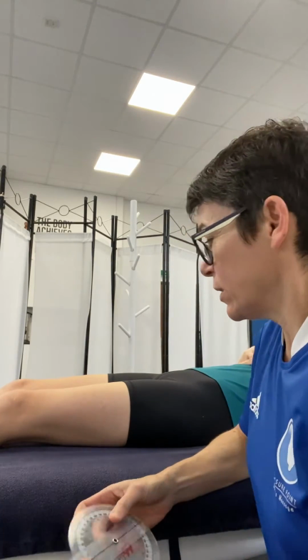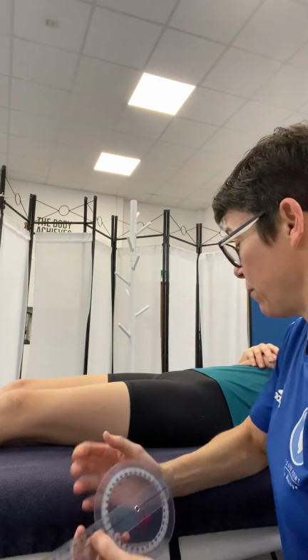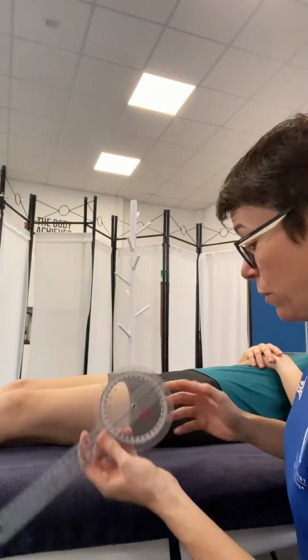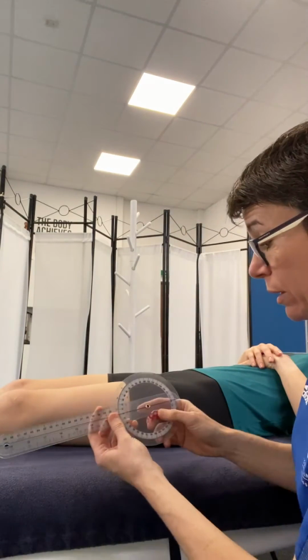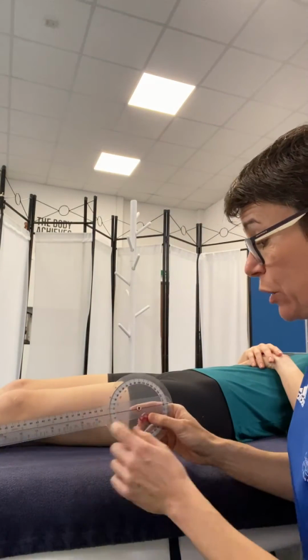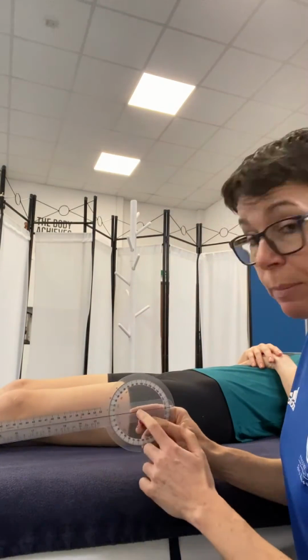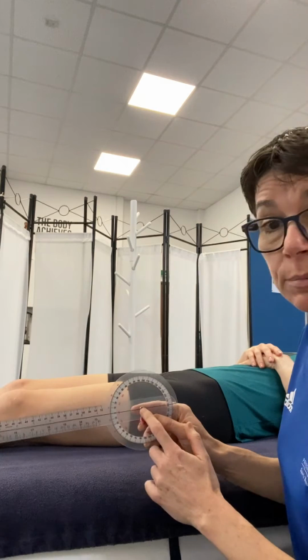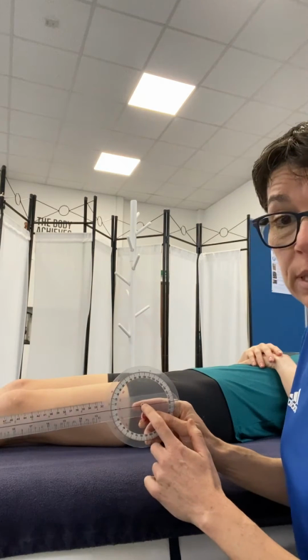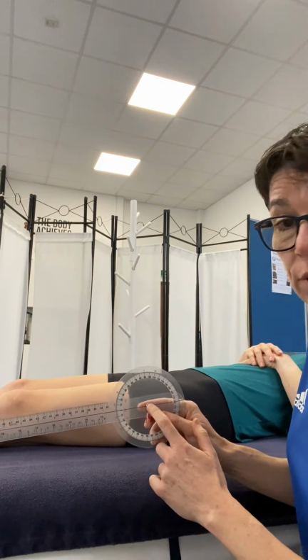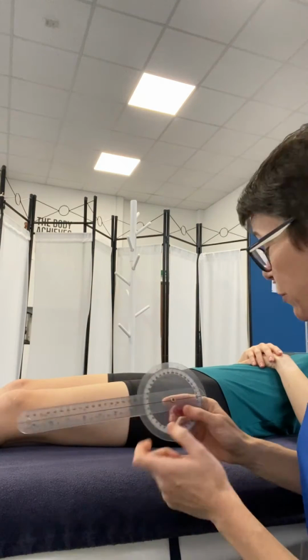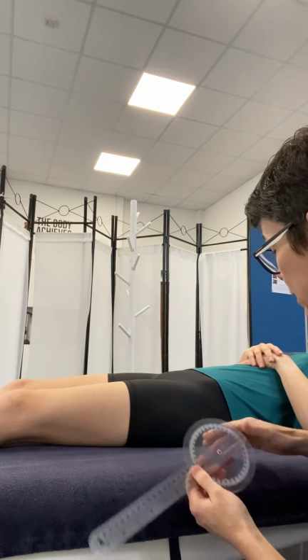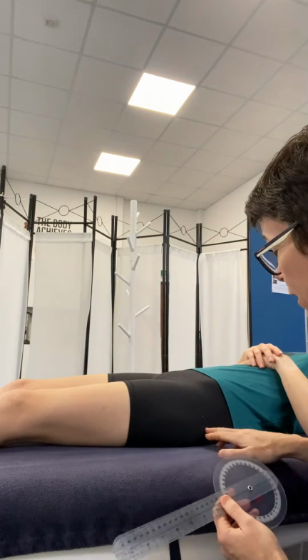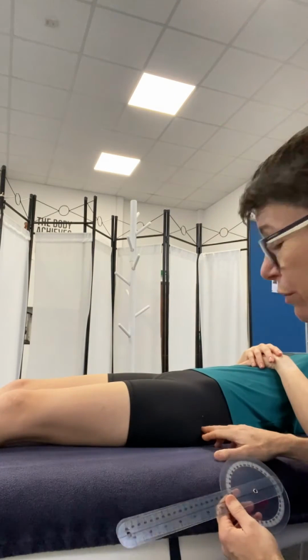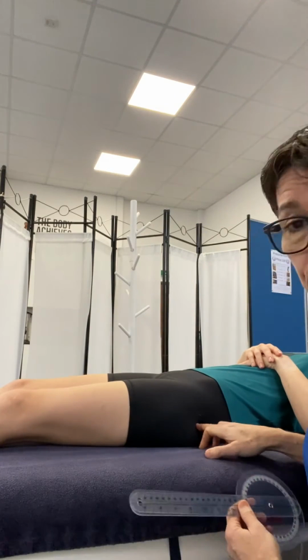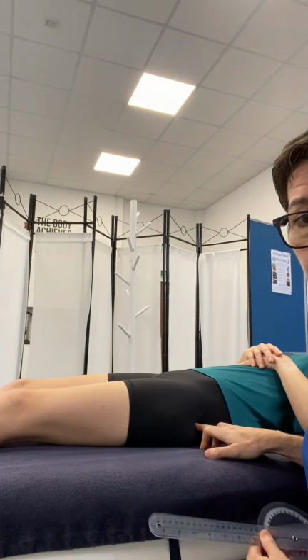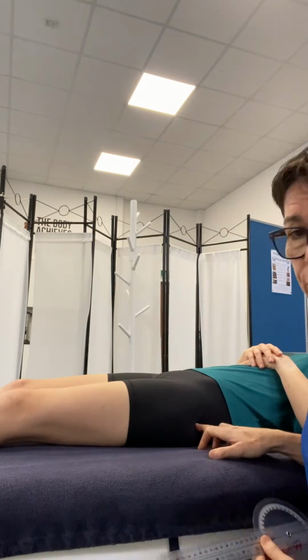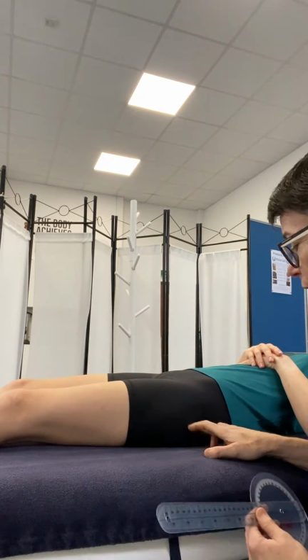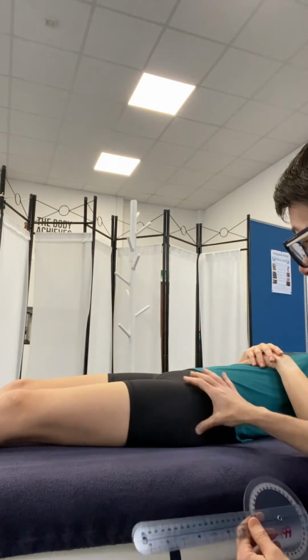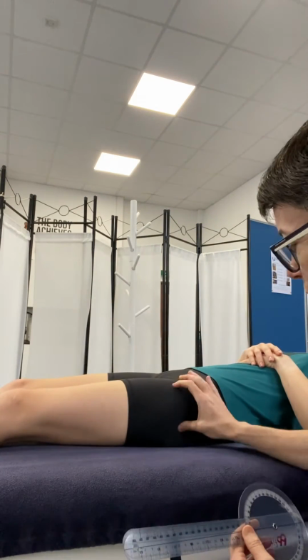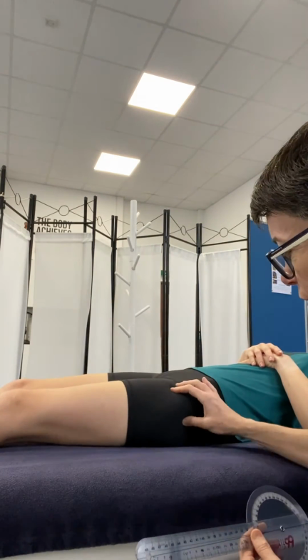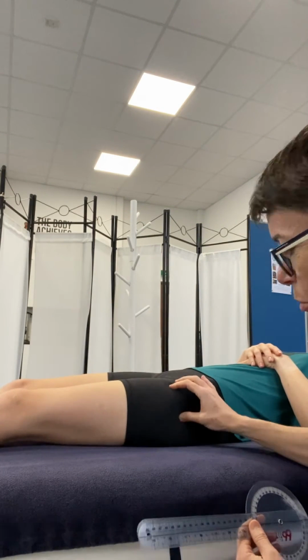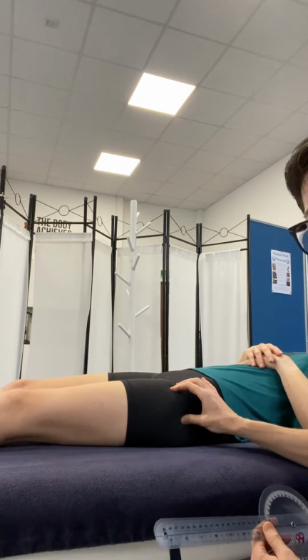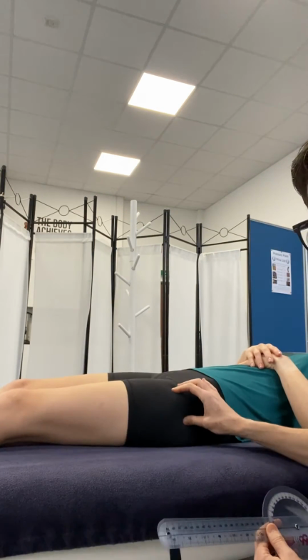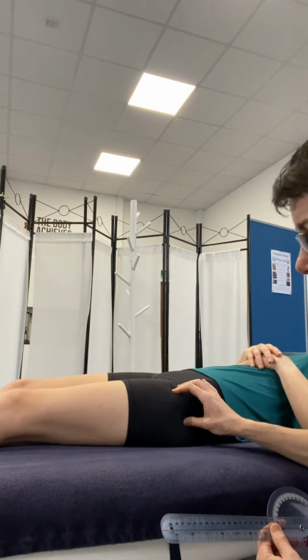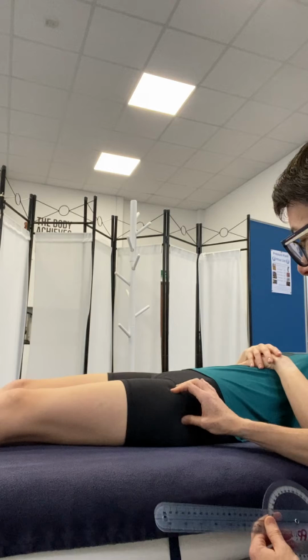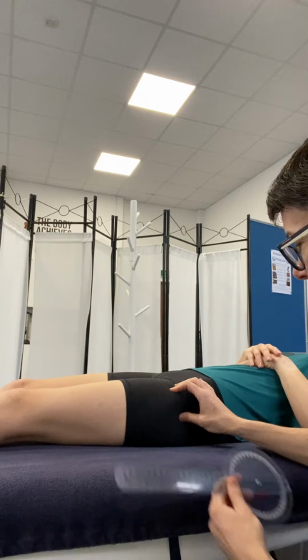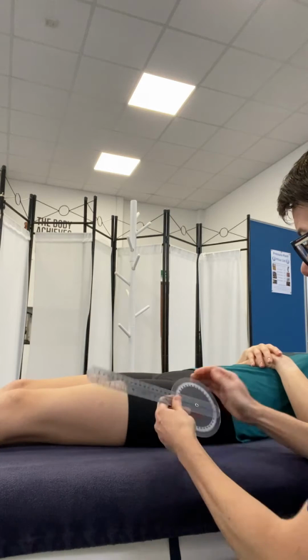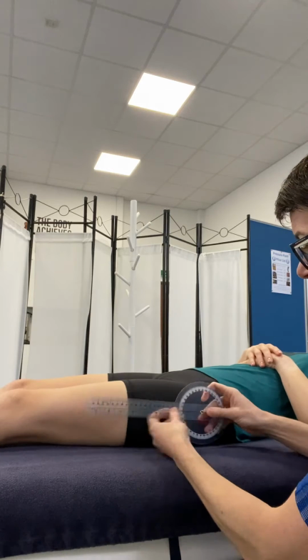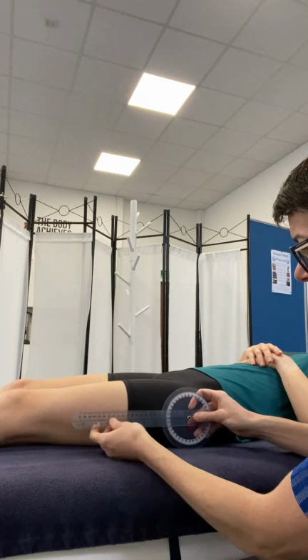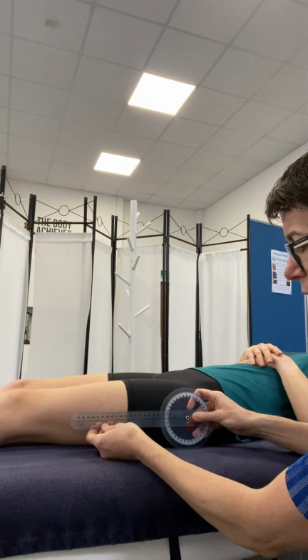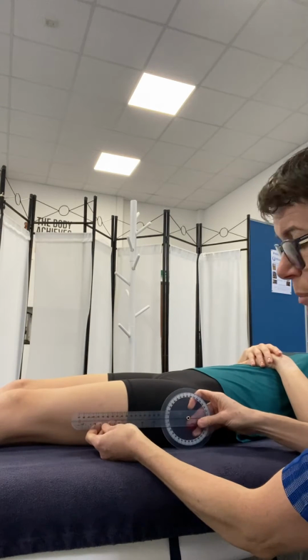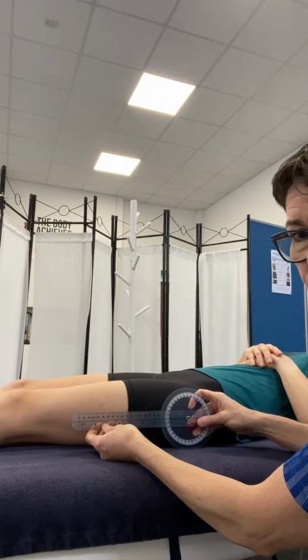For our goniometer placement, the centre of the goniometer goes through the greater trochanter, so have a little palpation of that point. That's our starting position.